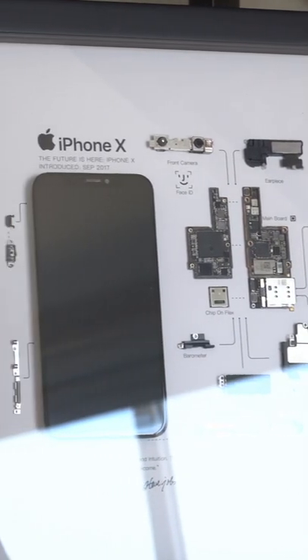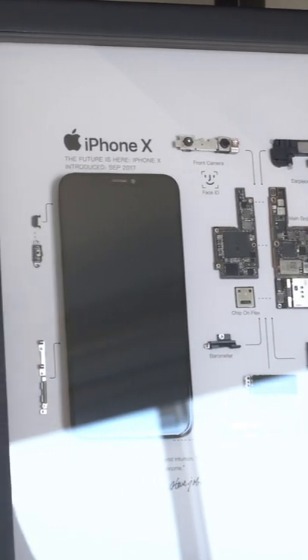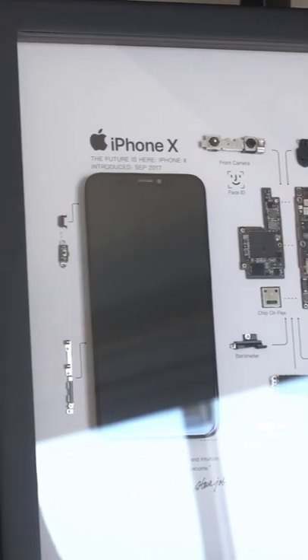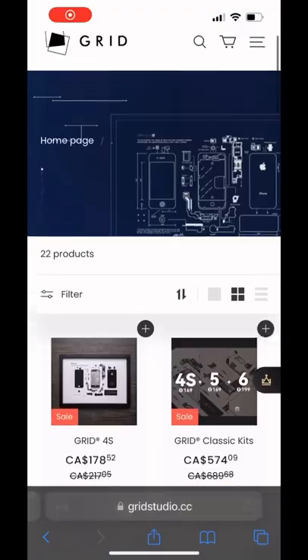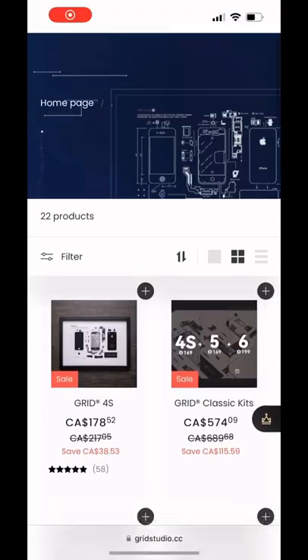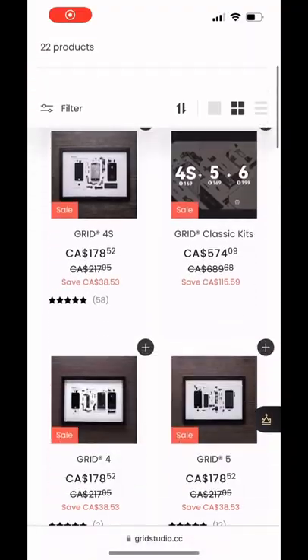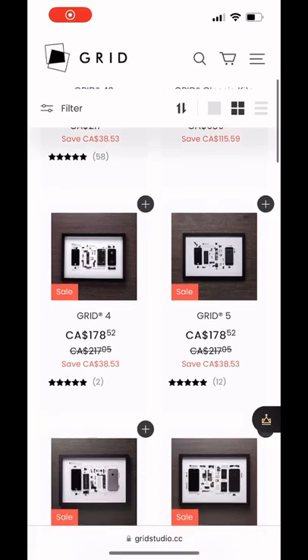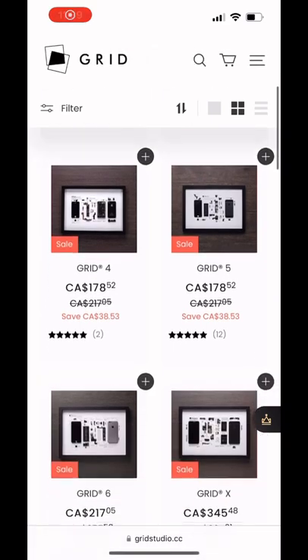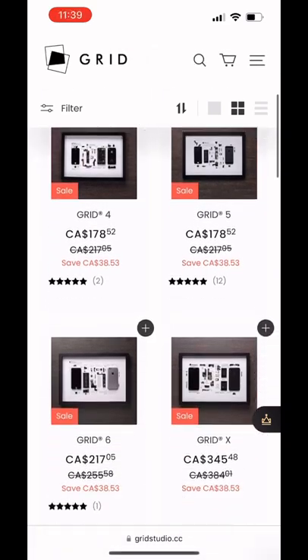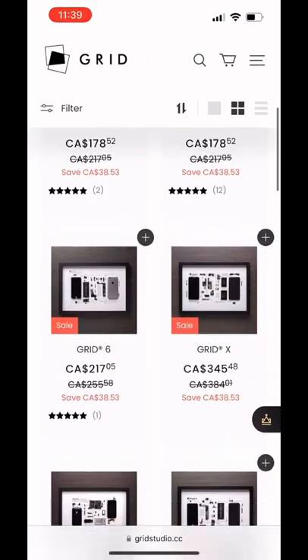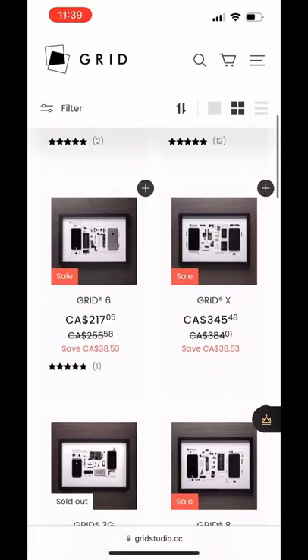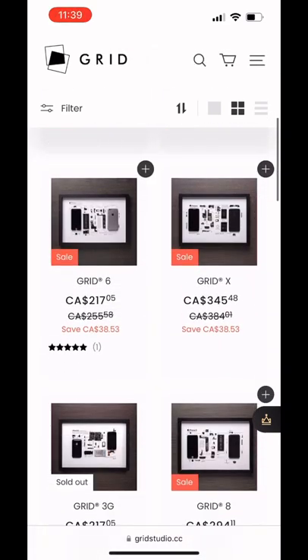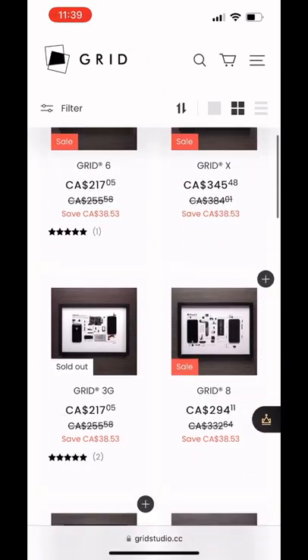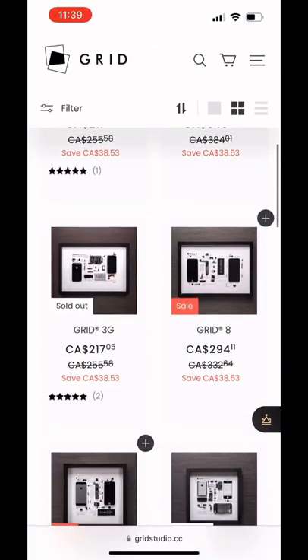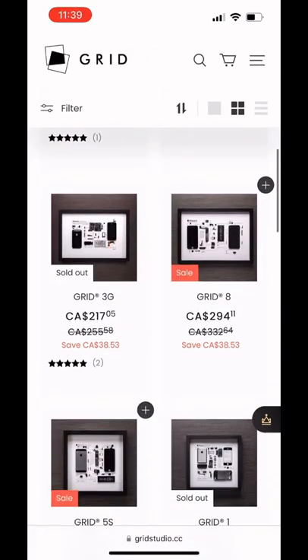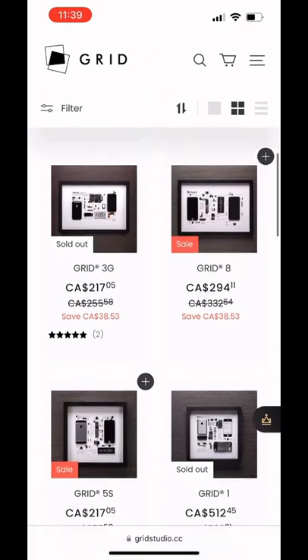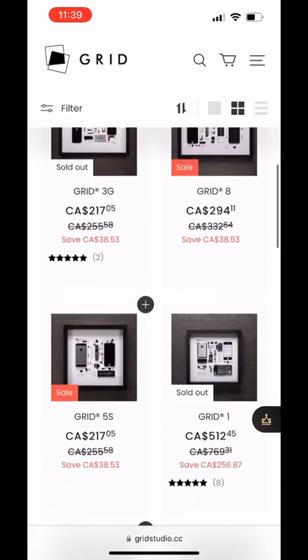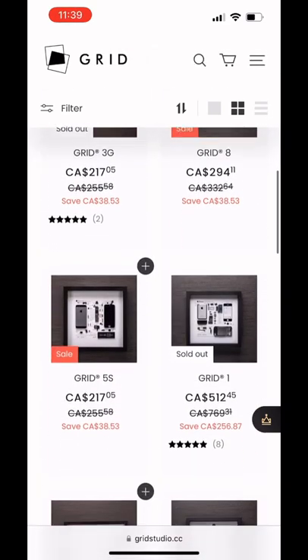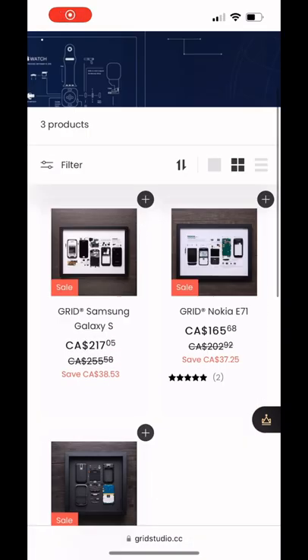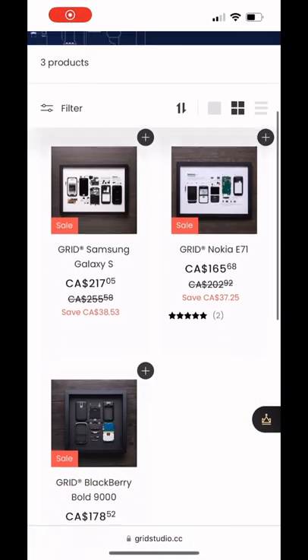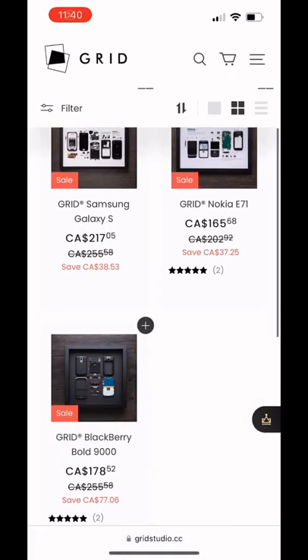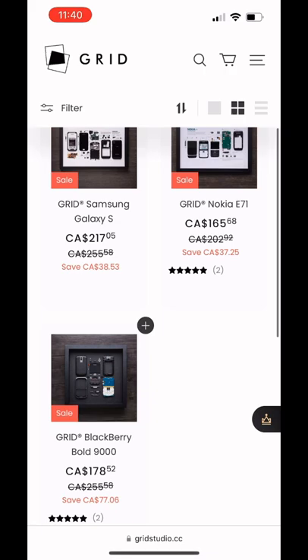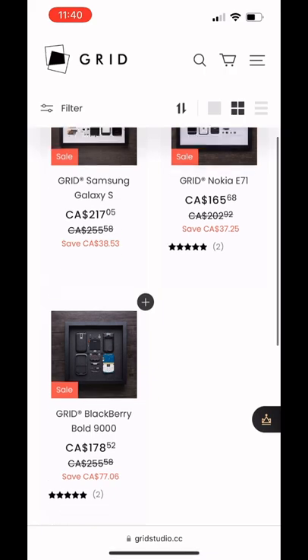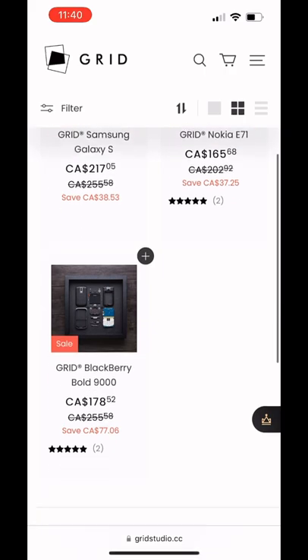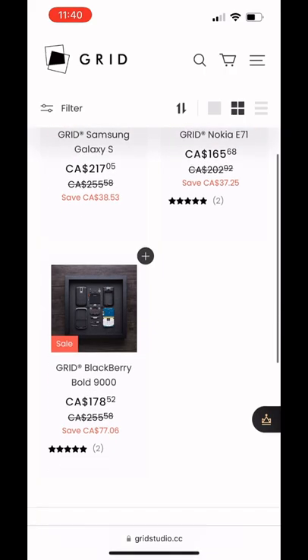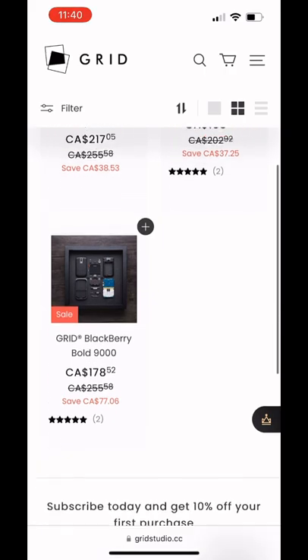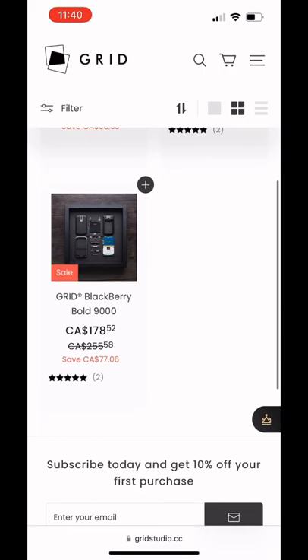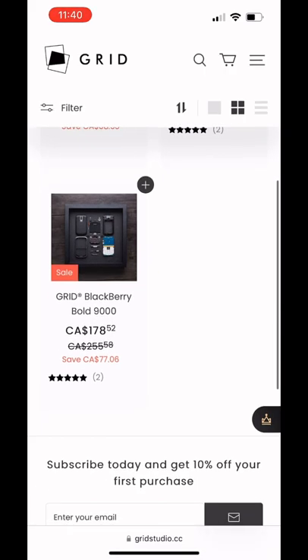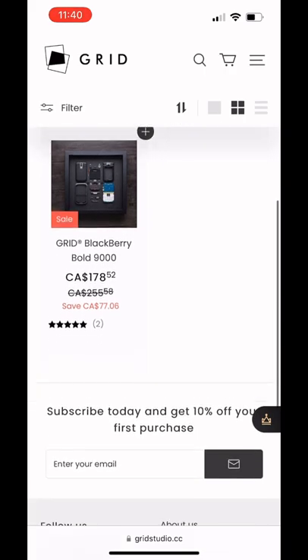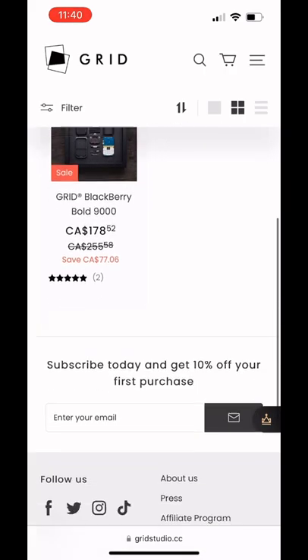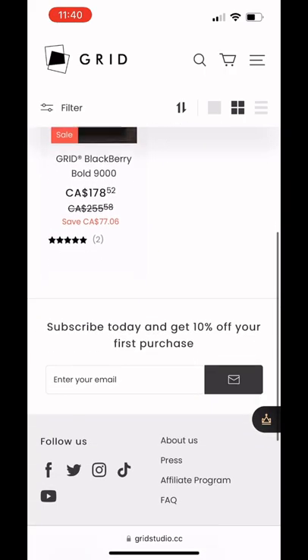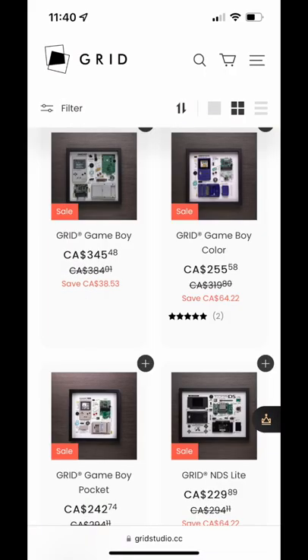You can even get models of previous iPhones like the iPhone 4, 5, and 6. And if you're not into that, you can even get Samsung, Nokia, and Blackberry models, and even portable gaming console models as well.